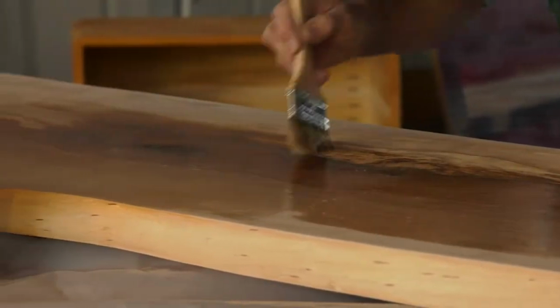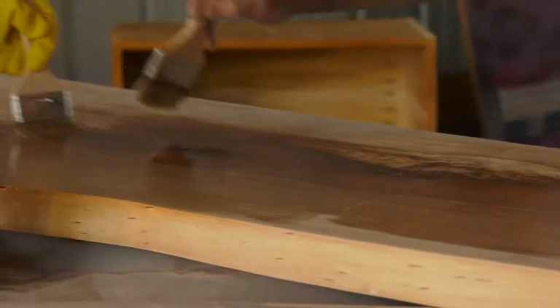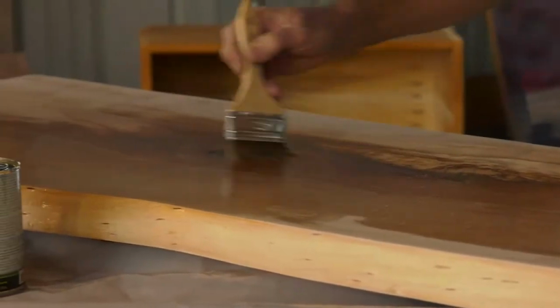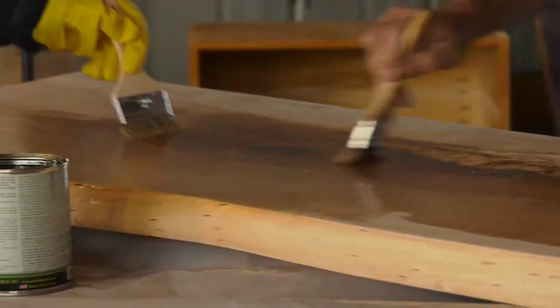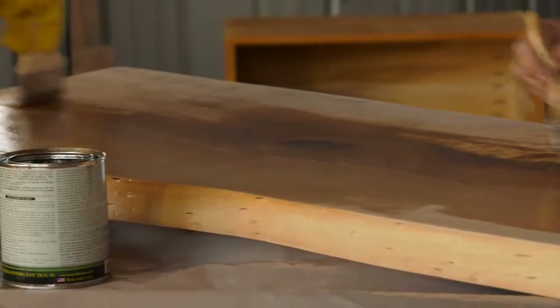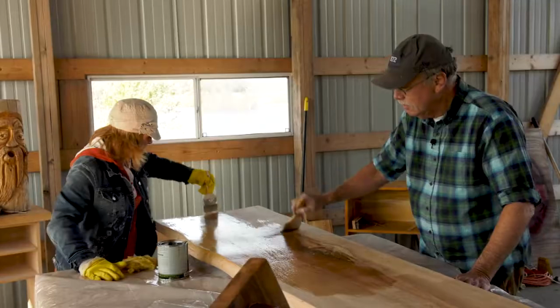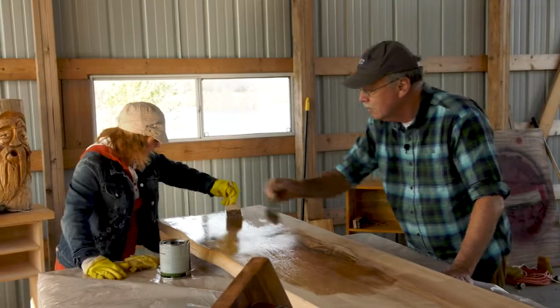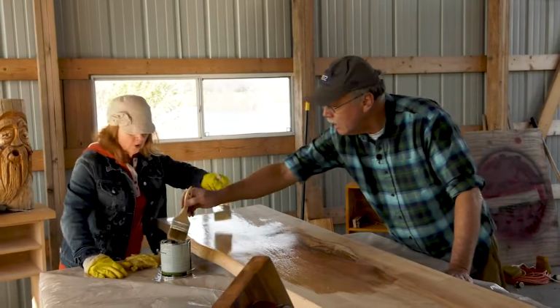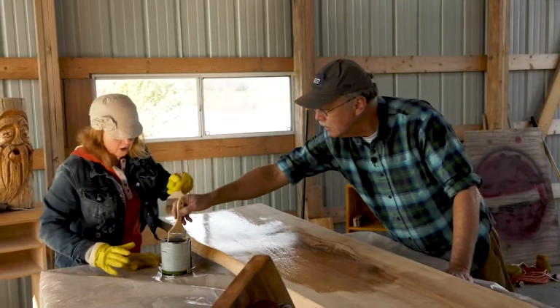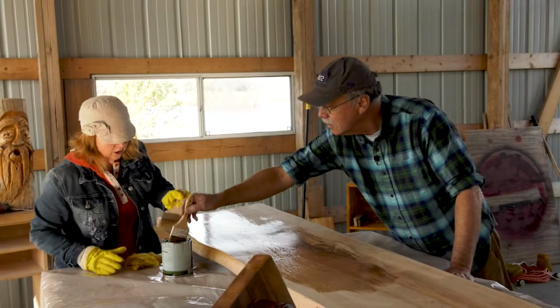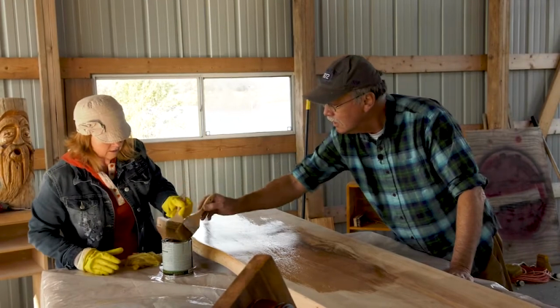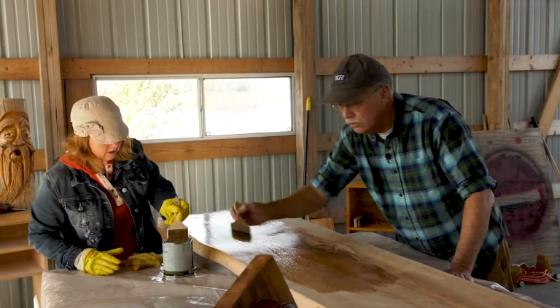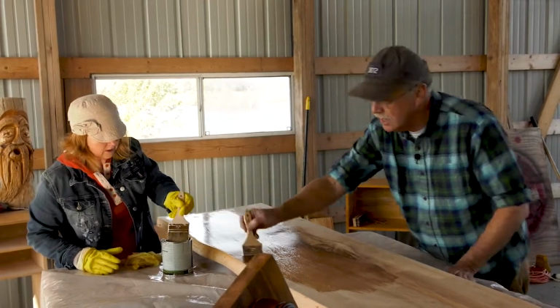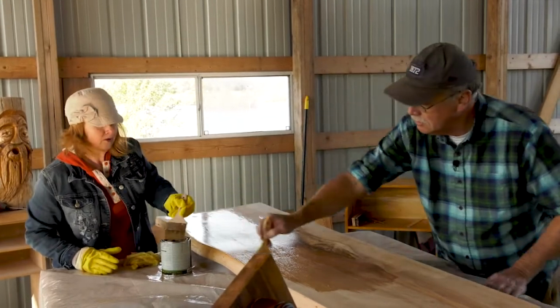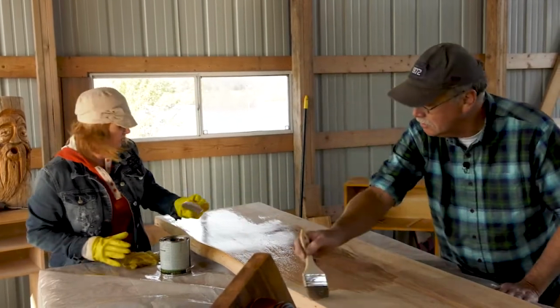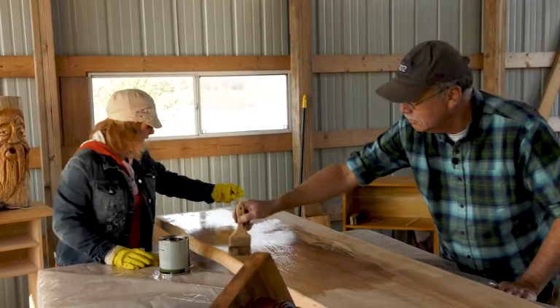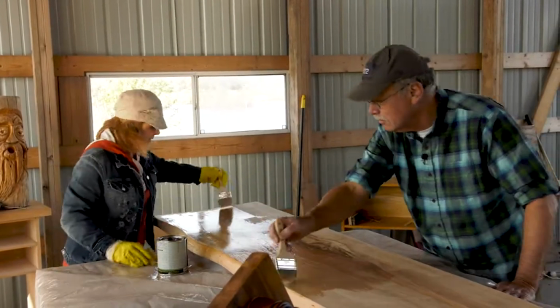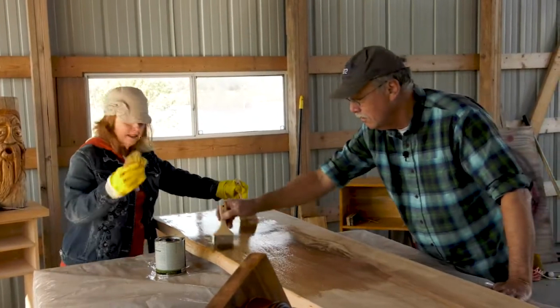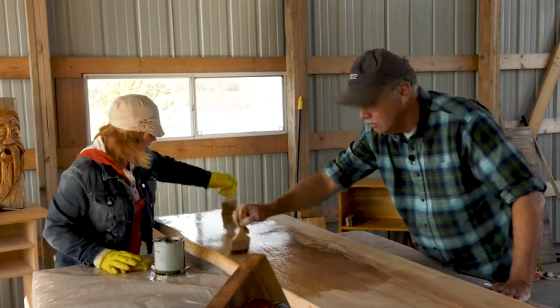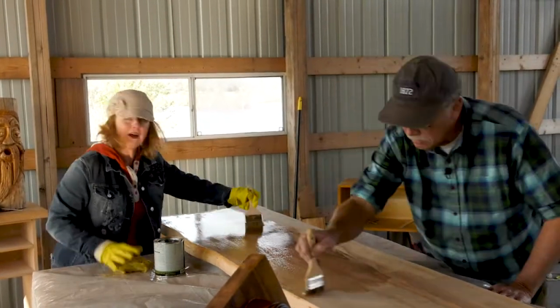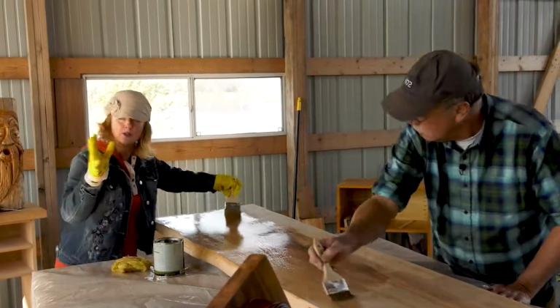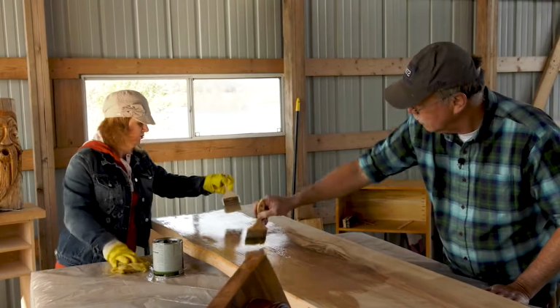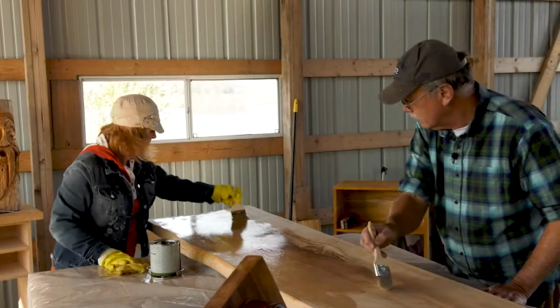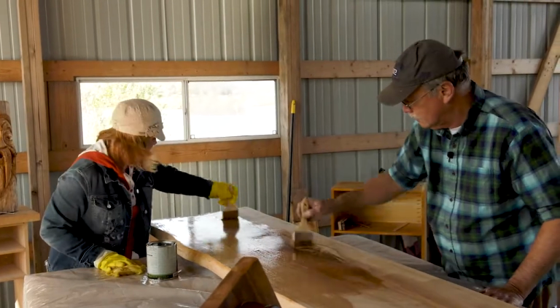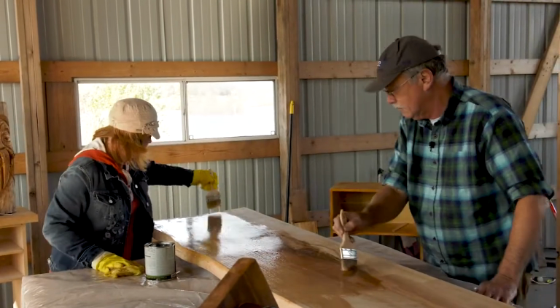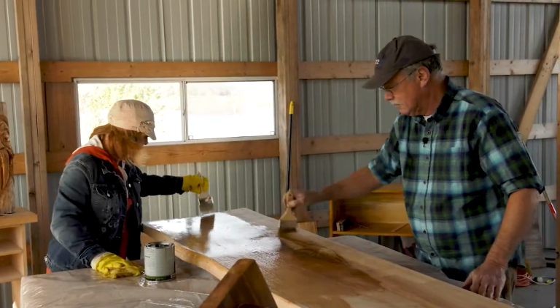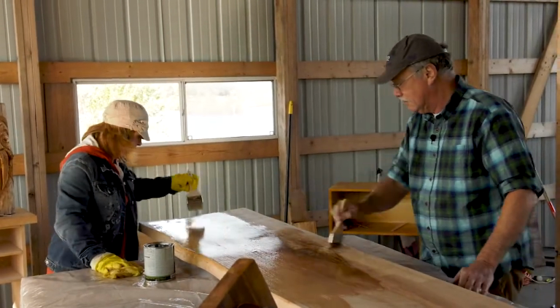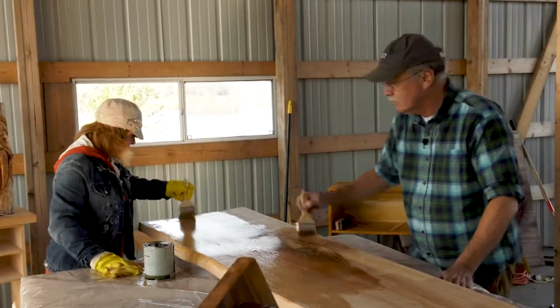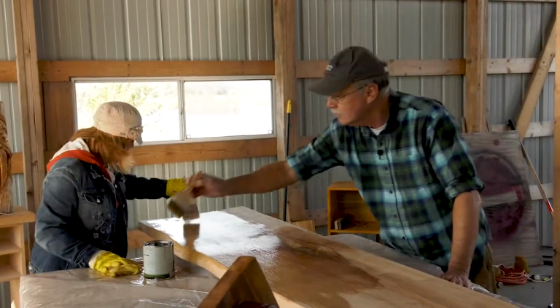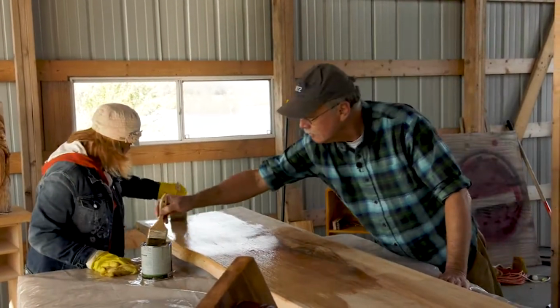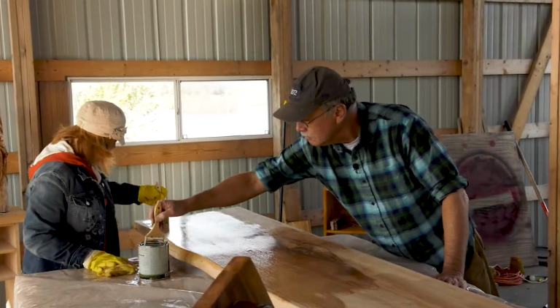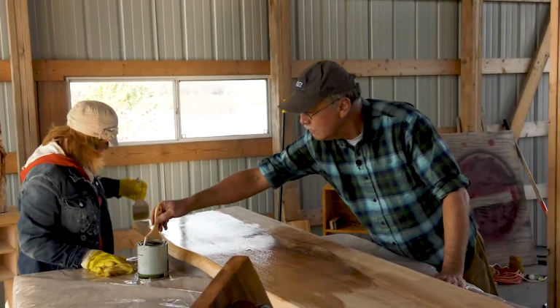It gives it a nice satin finish. Do a good coat. How'd I do on the sanding? You did great. And I tacked it off afterwards to make sure there's none of that fine dust that can be on there and create any issues for us.